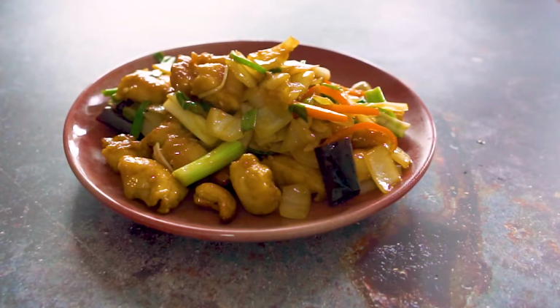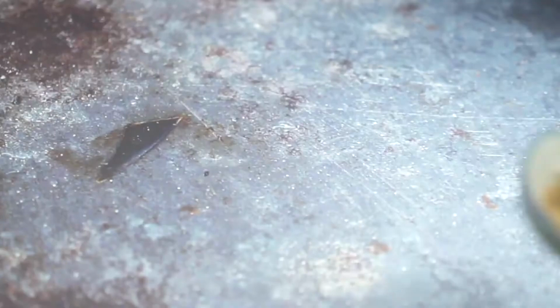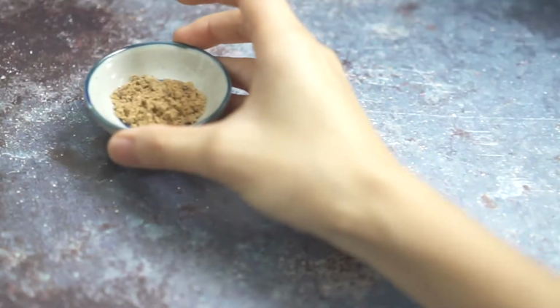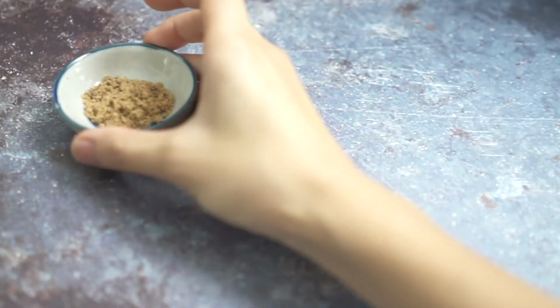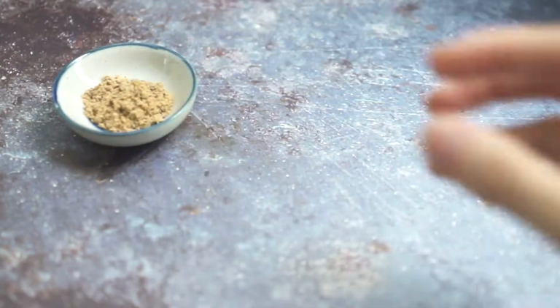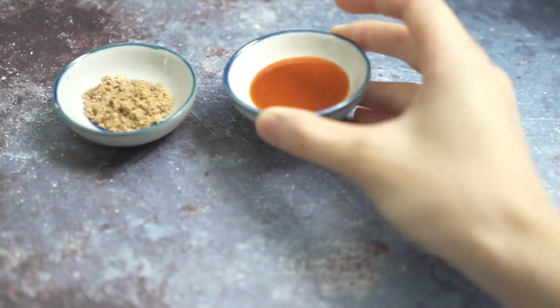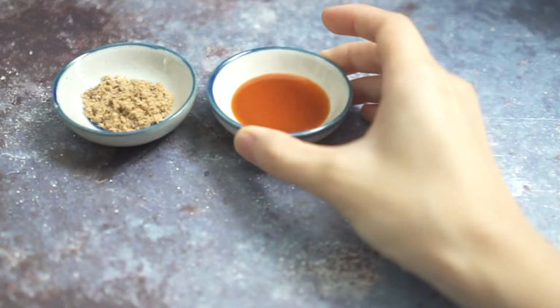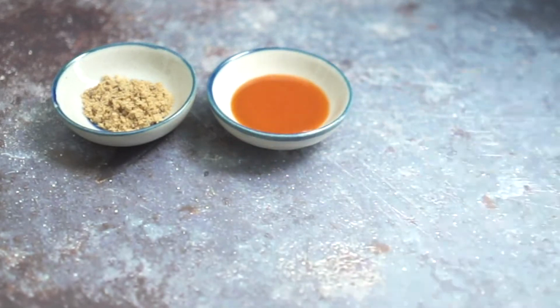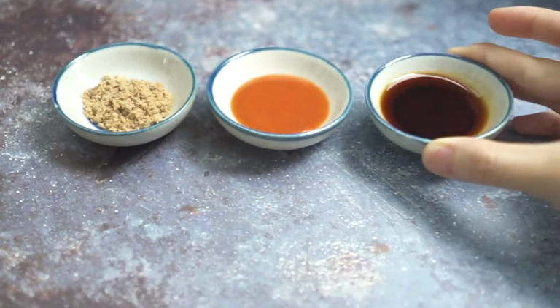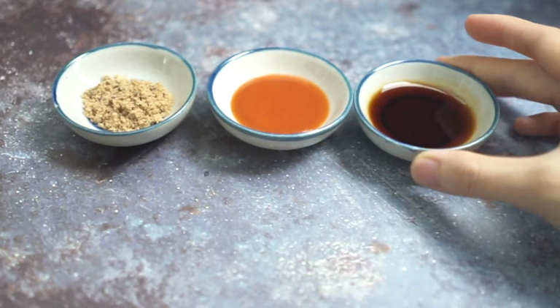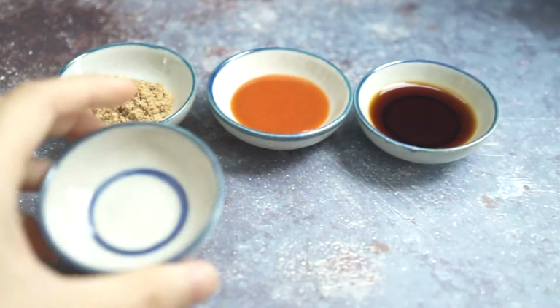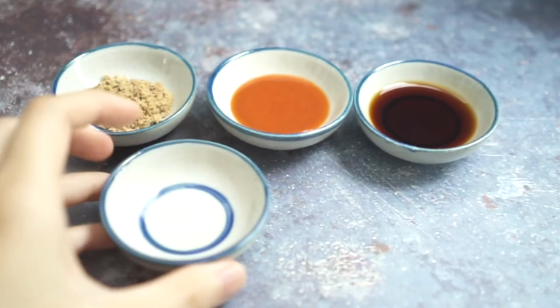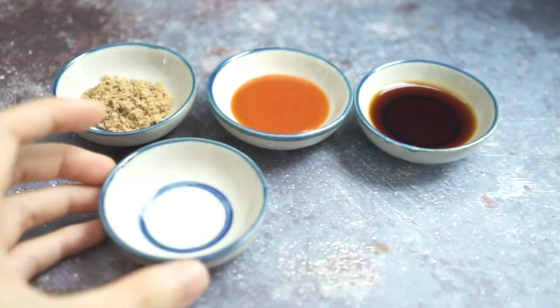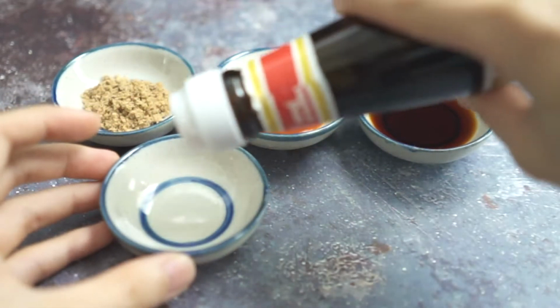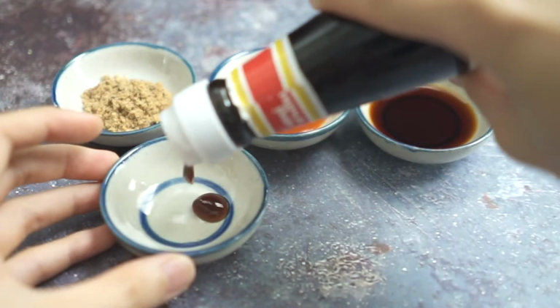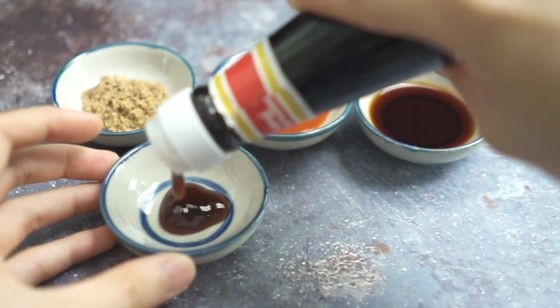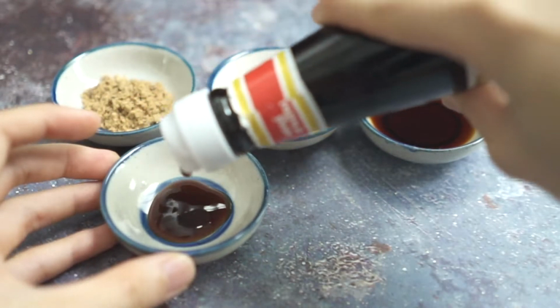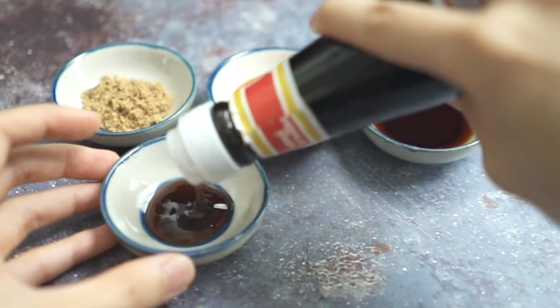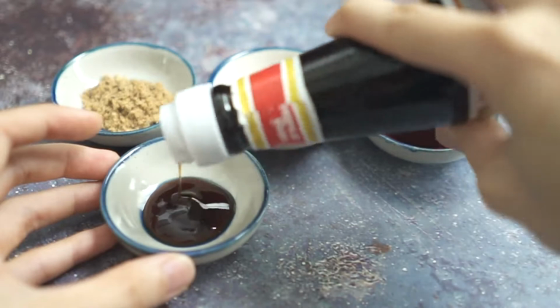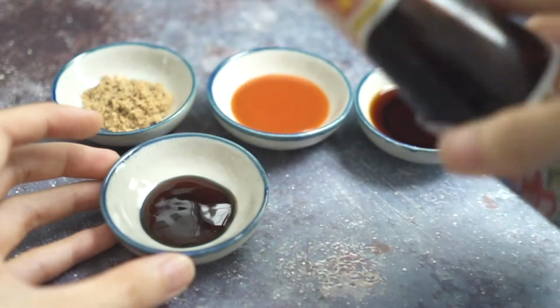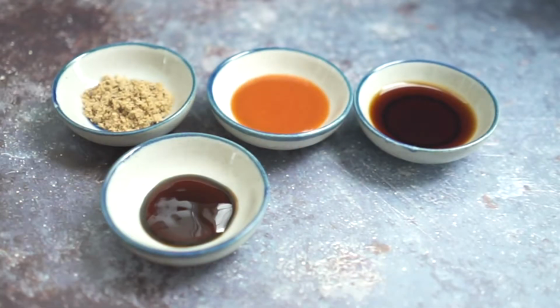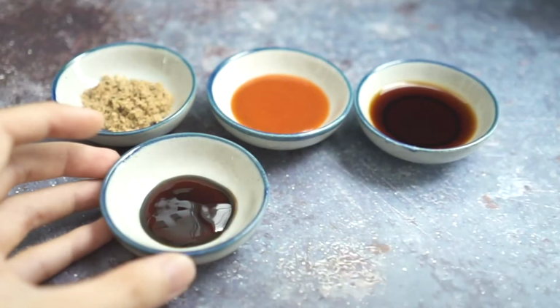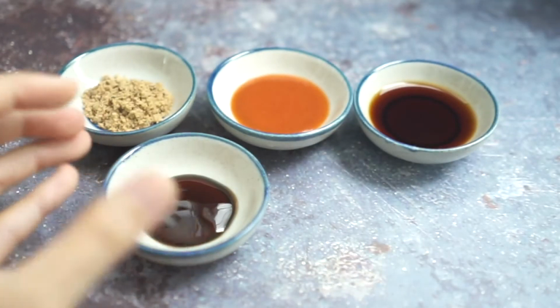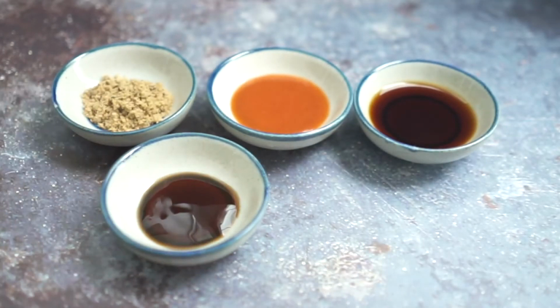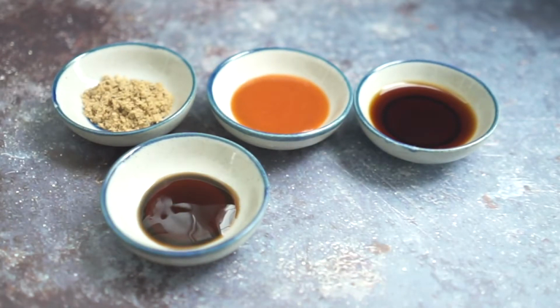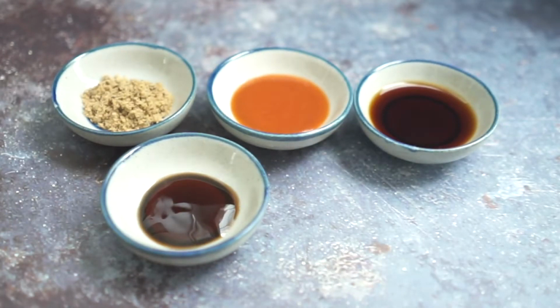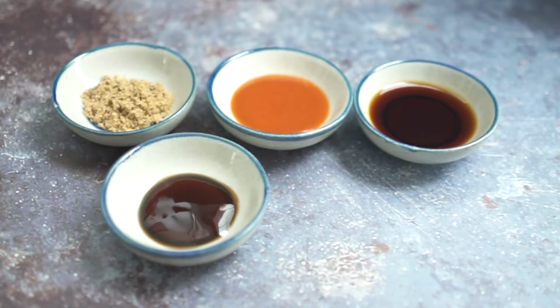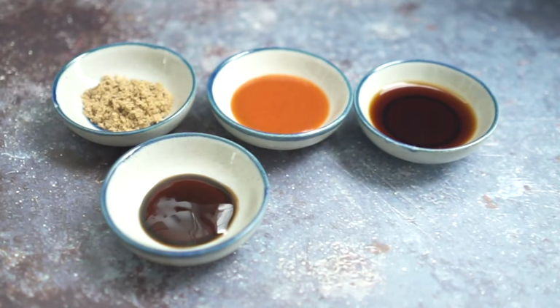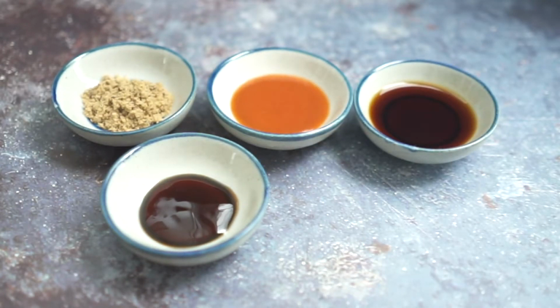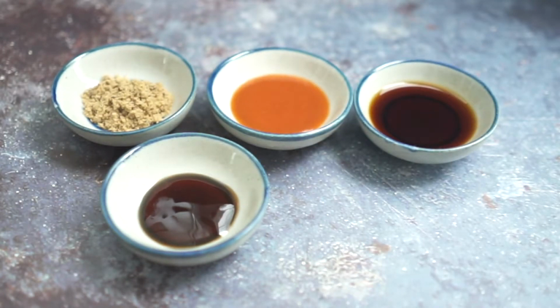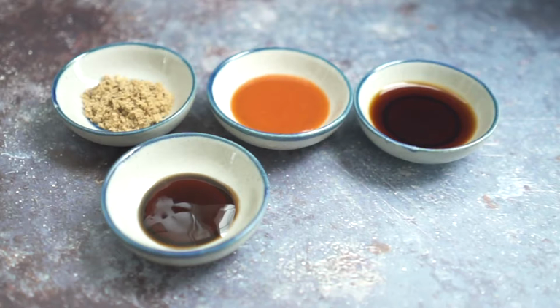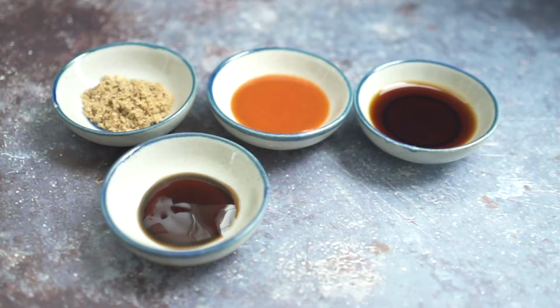For the flavor we have brown sugar, Thai chili sauce, soy sauce, and oyster sauce. I like to prepare my ingredients into separate bowls because it will make my cooking flow better, plus an organized and clean kitchen.